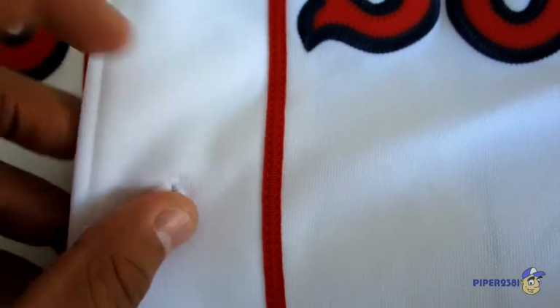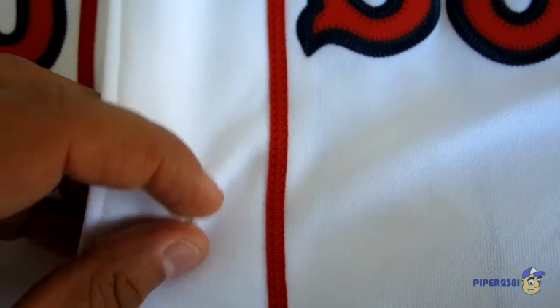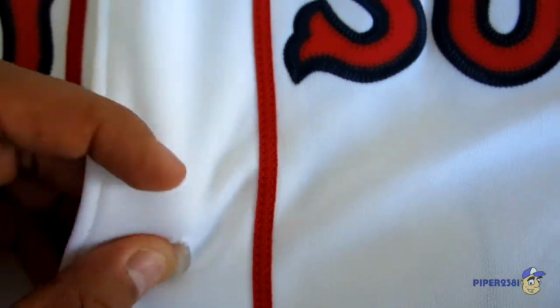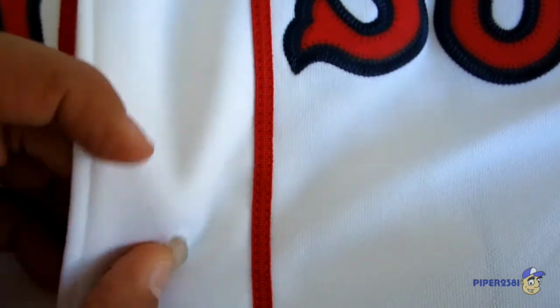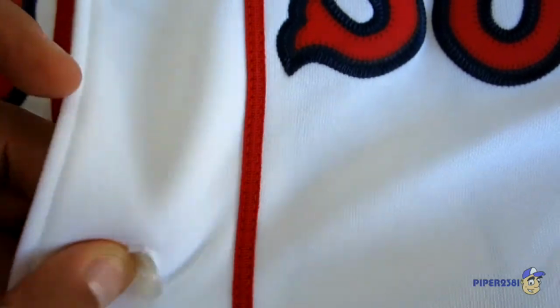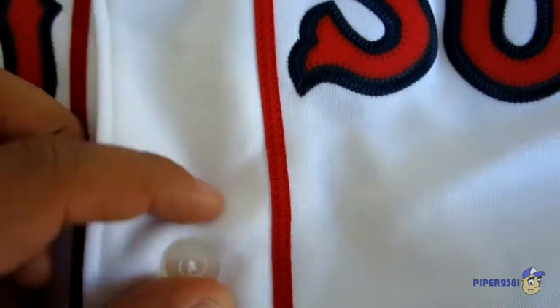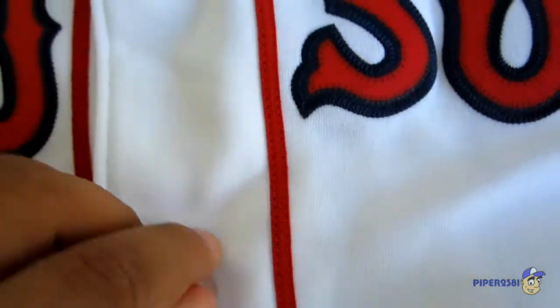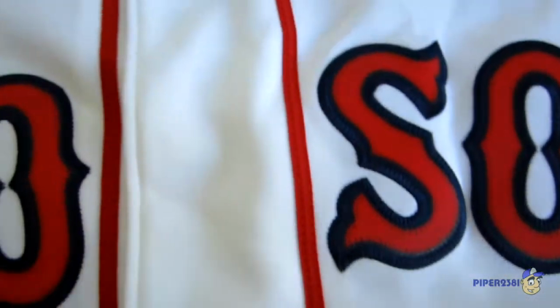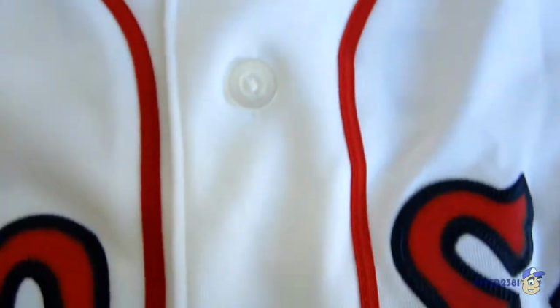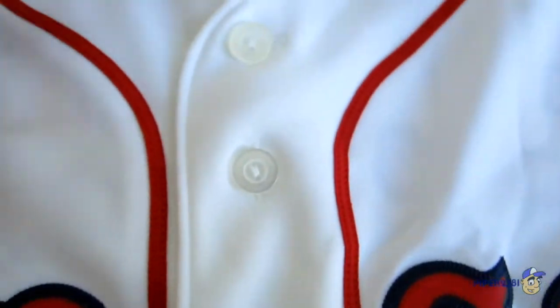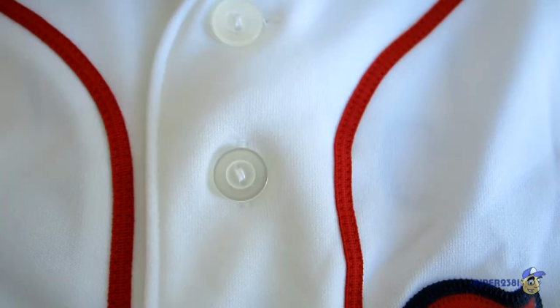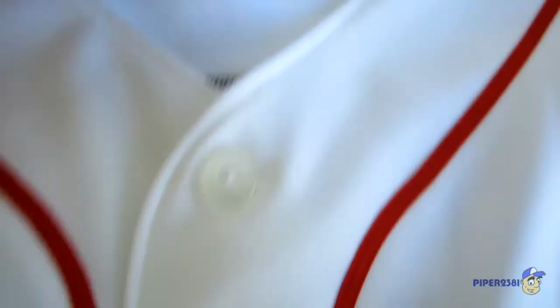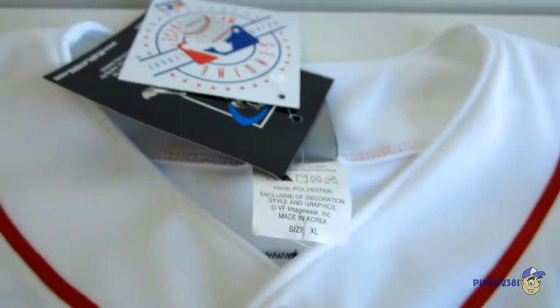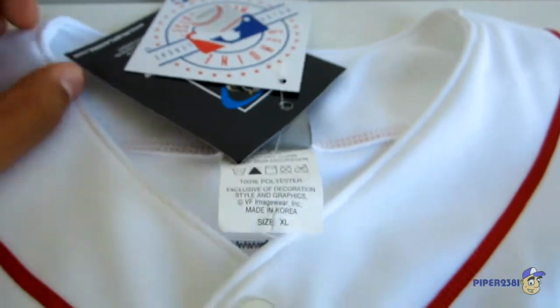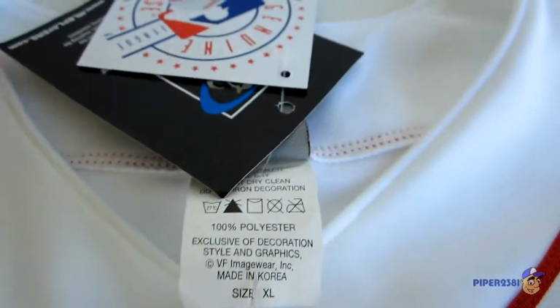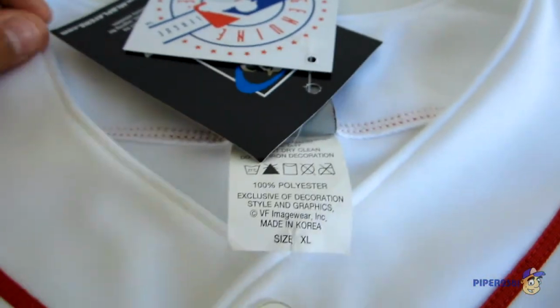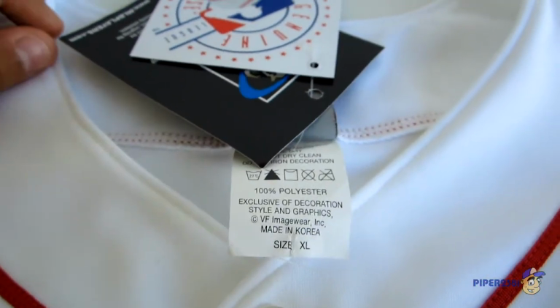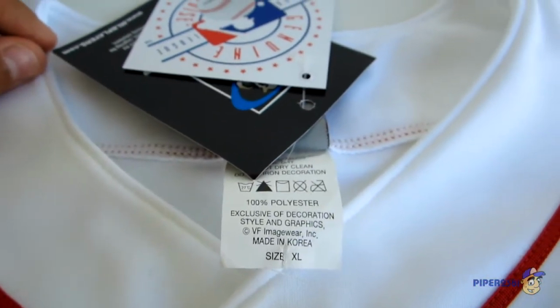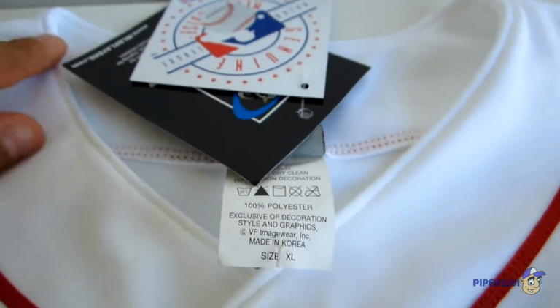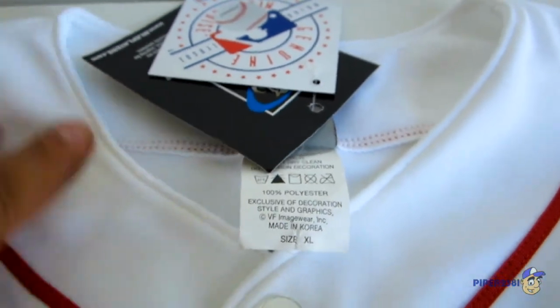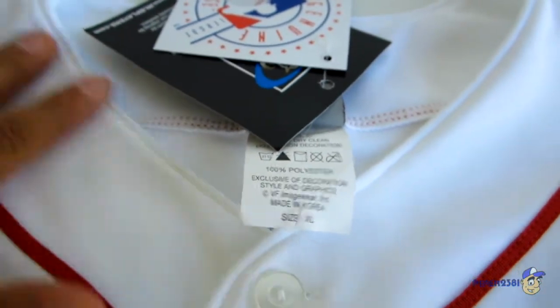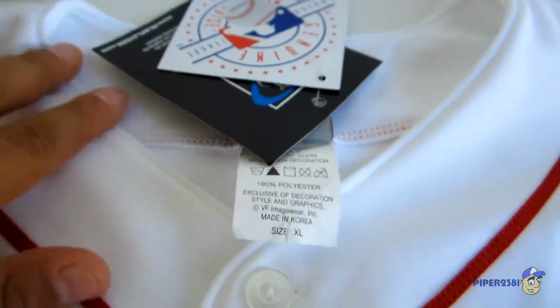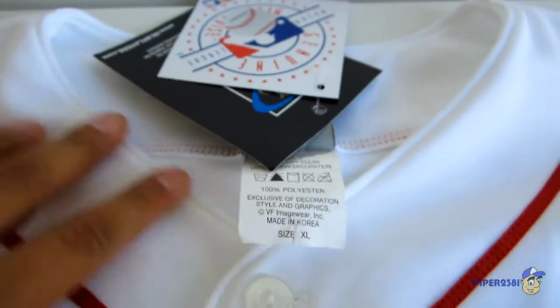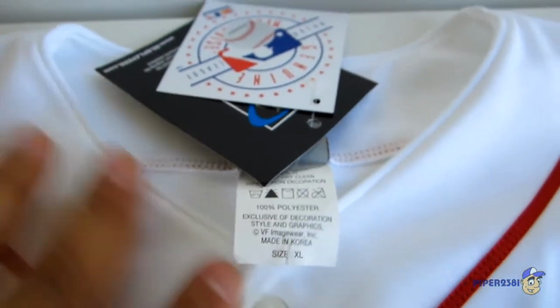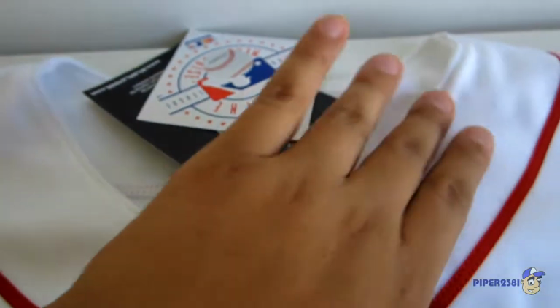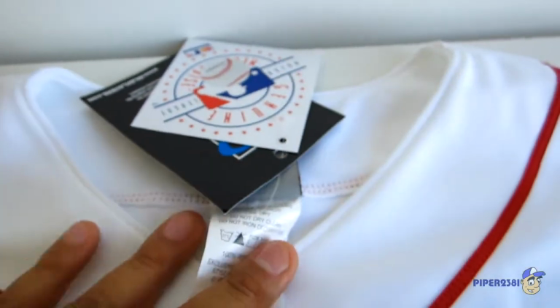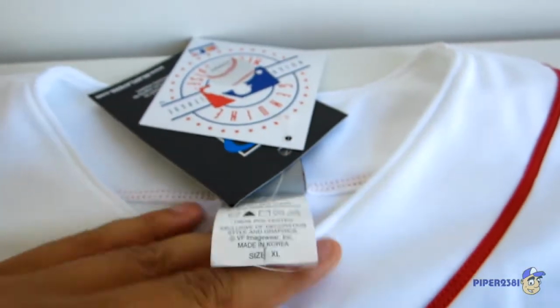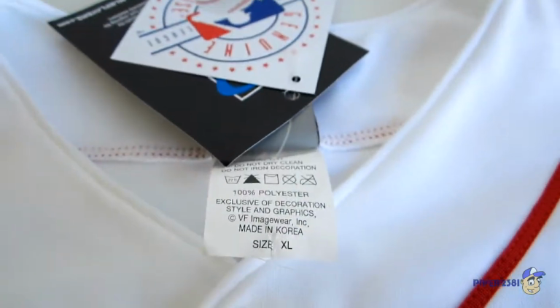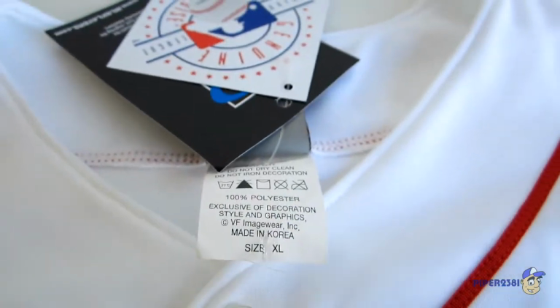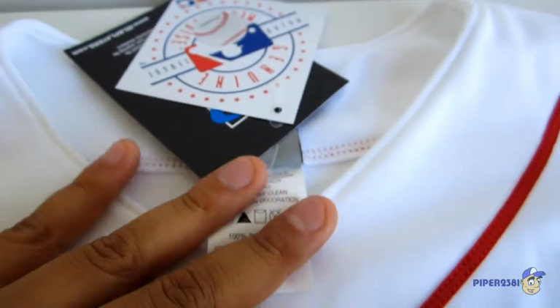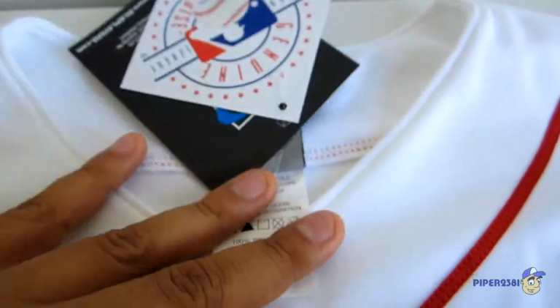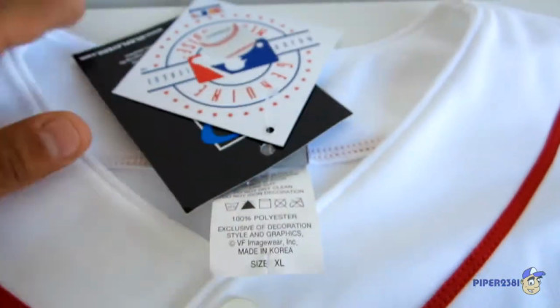I usually like to buy large, but I get extra large for jerseys because I hate how the large is a little bit too tight on the collar. So I prefer extra large.